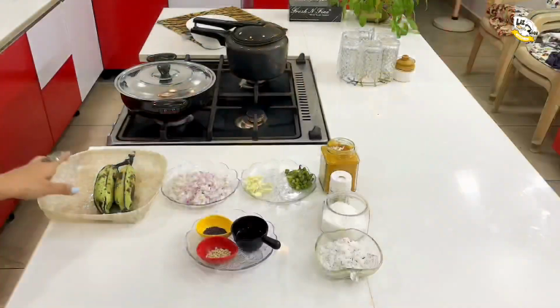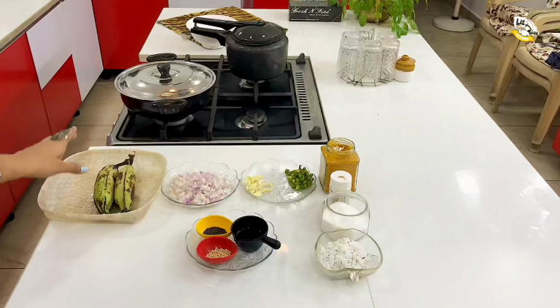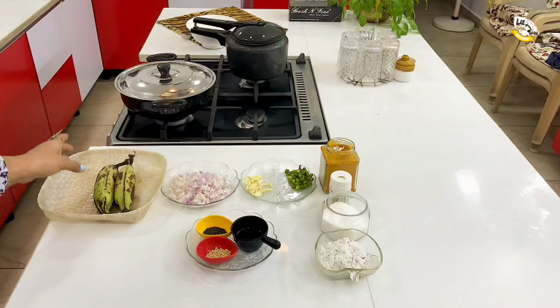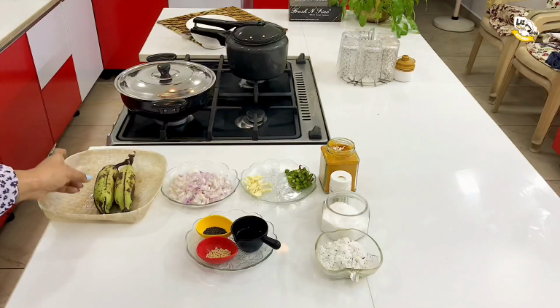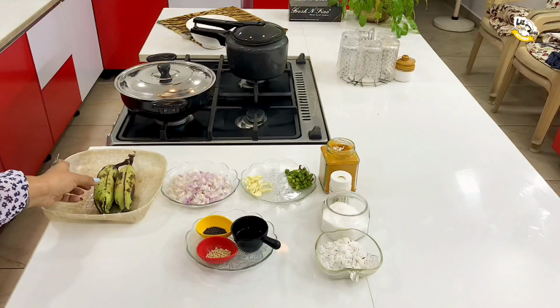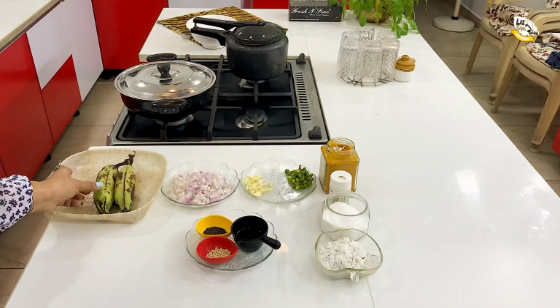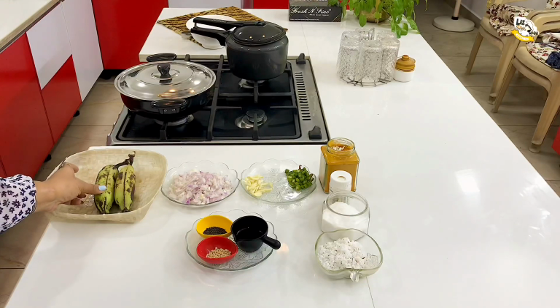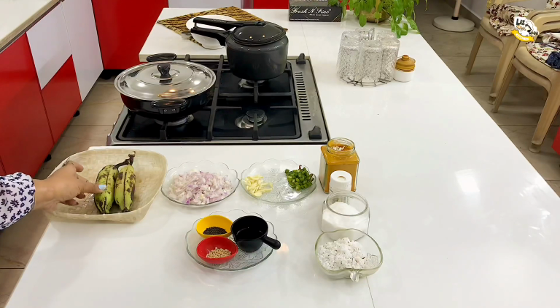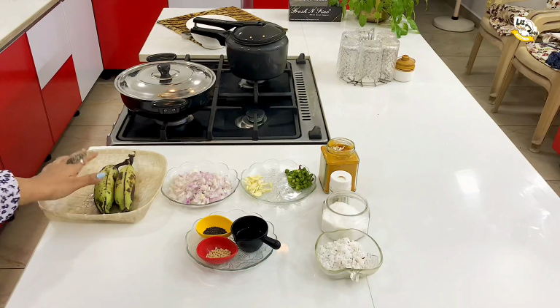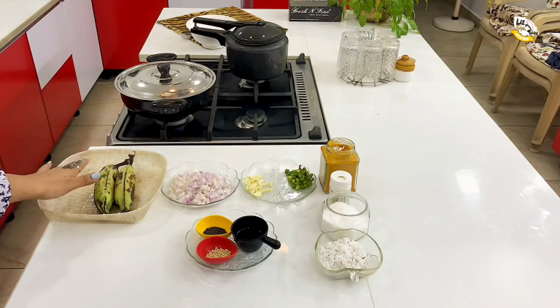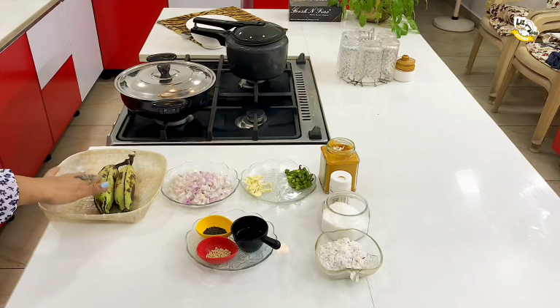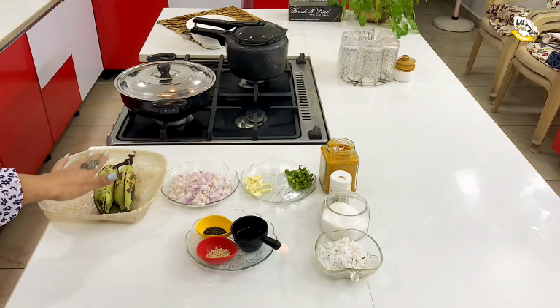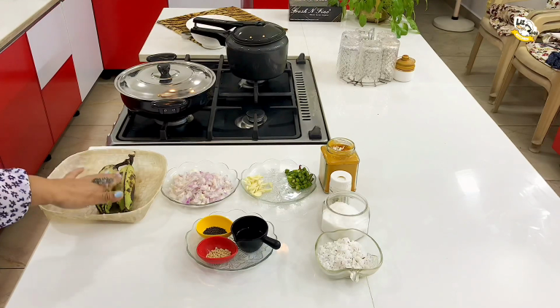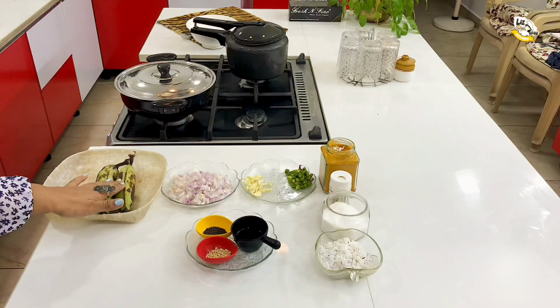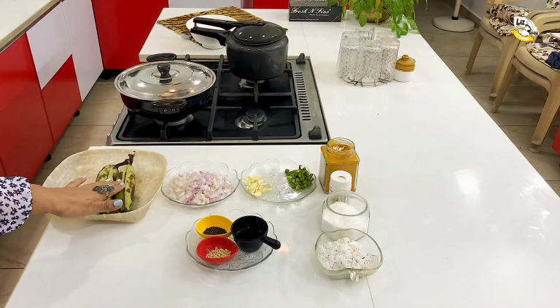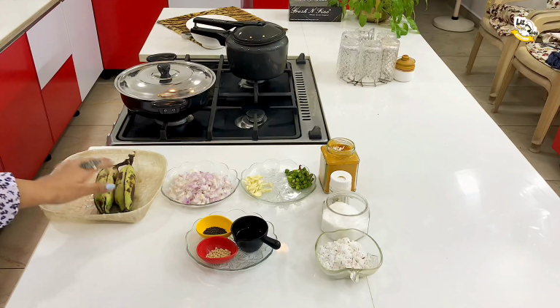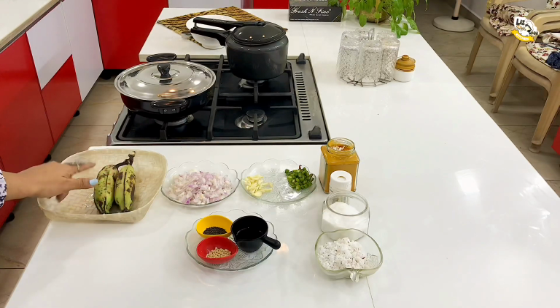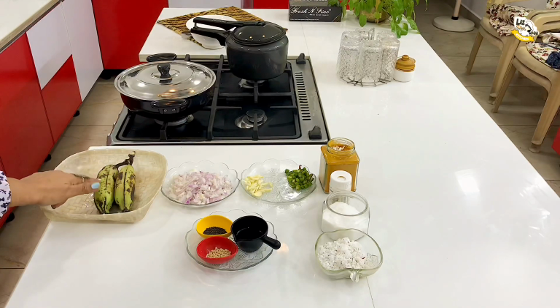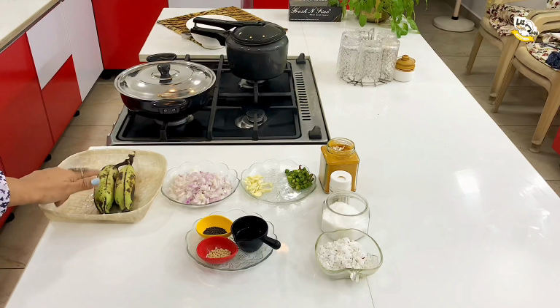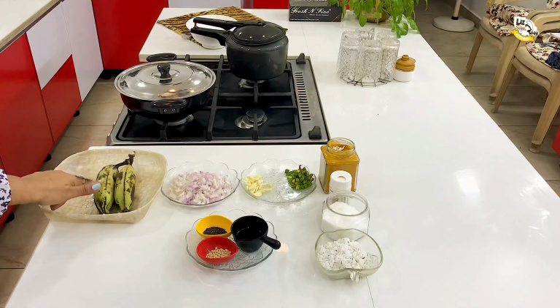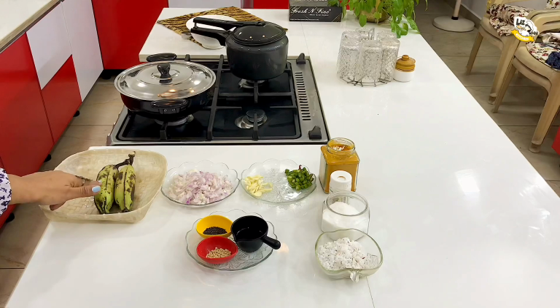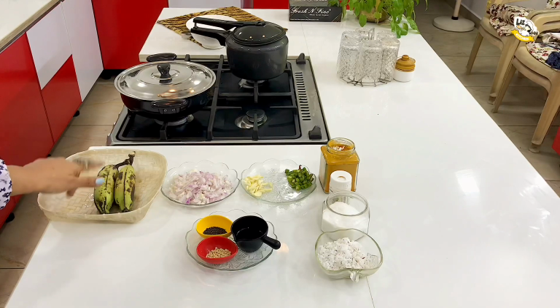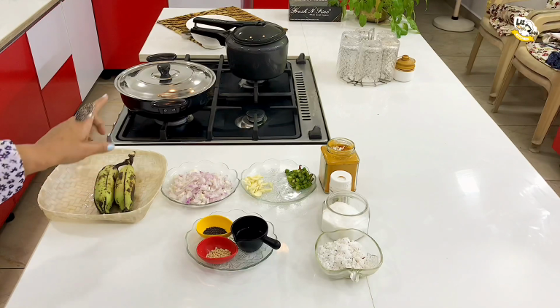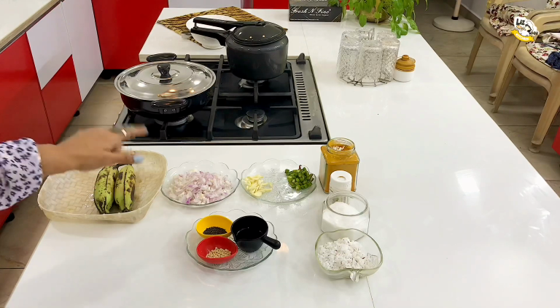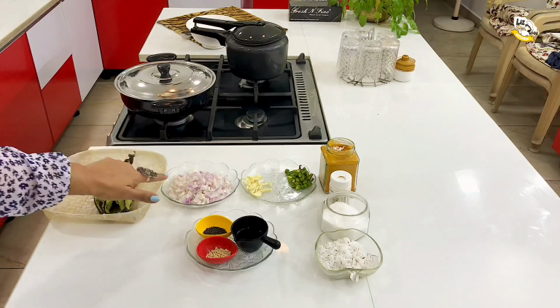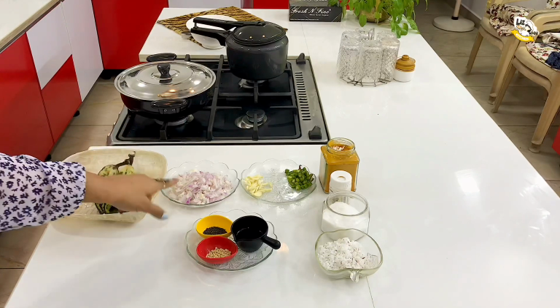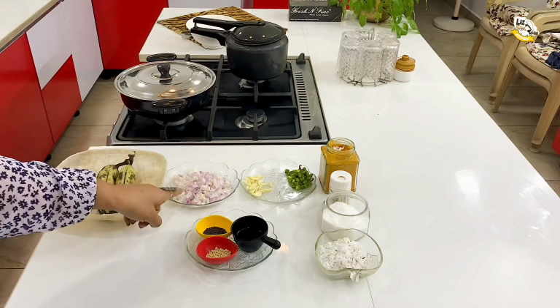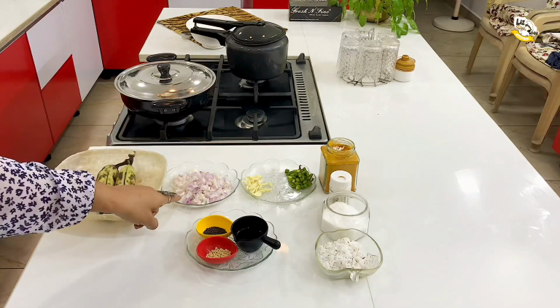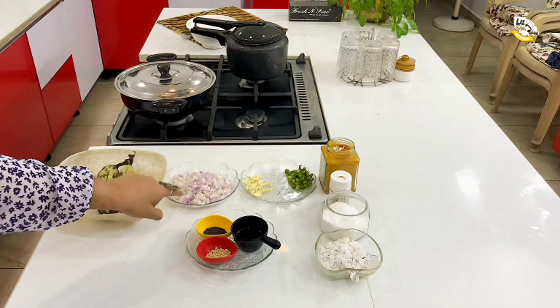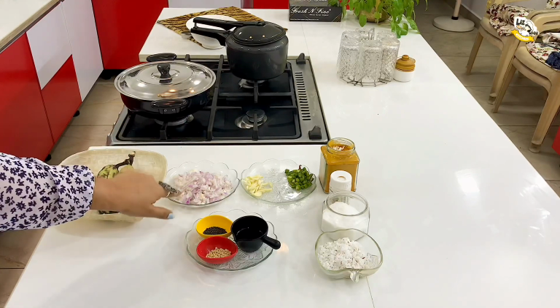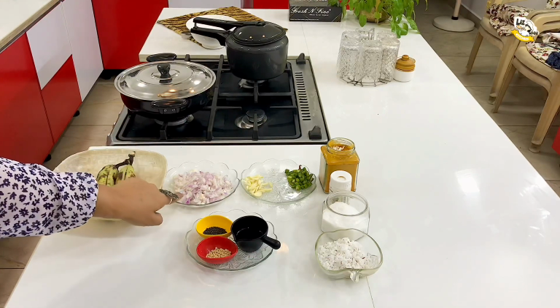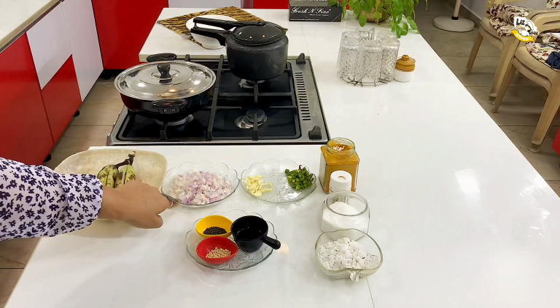We have the same dish. We have two dishes. We have to make a big dish. Two of these things.